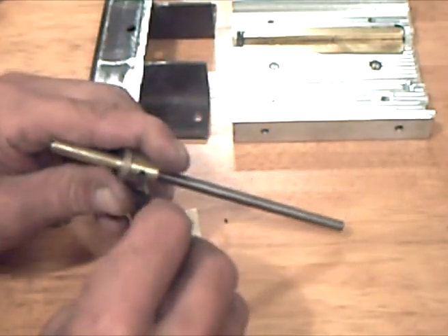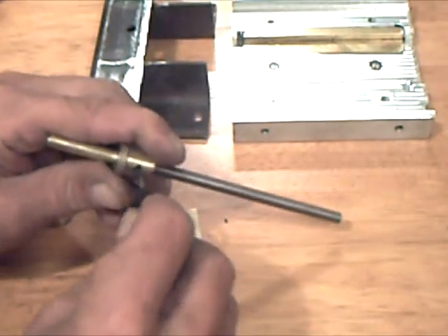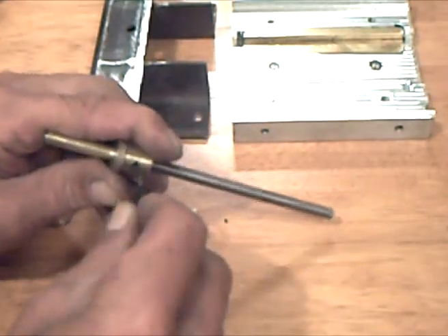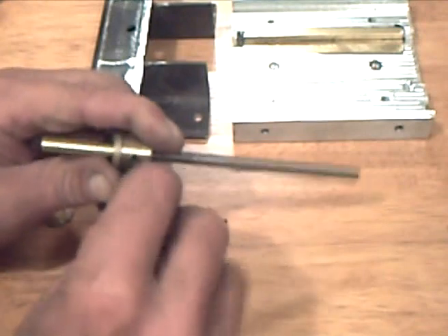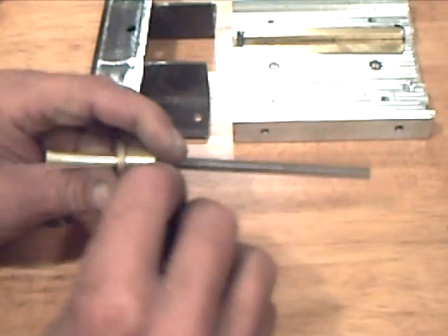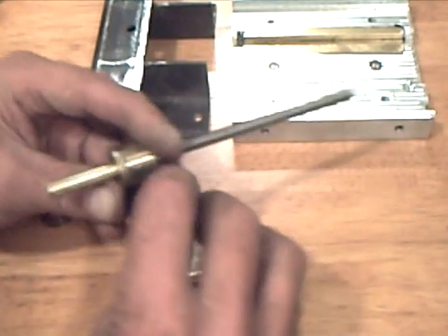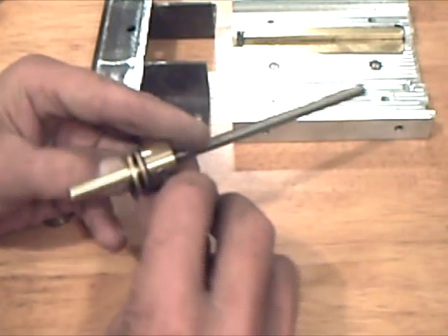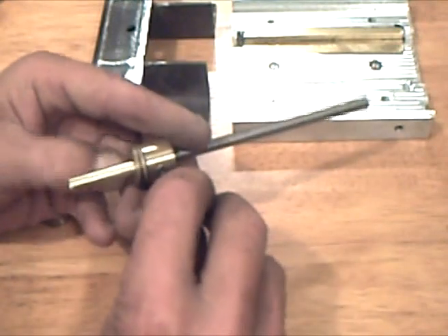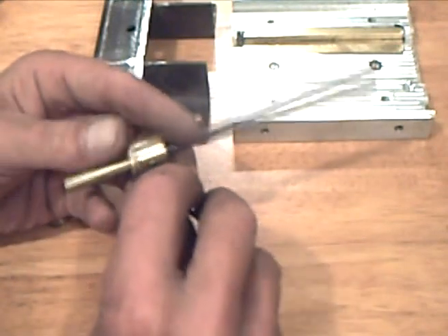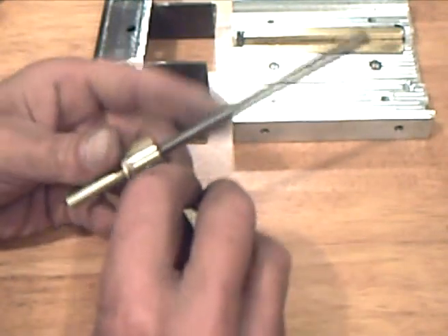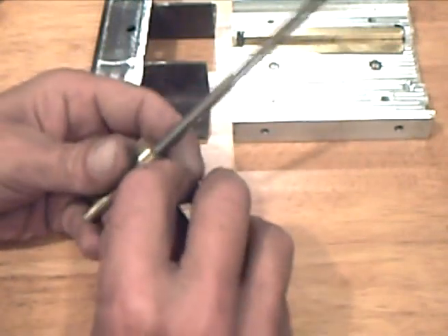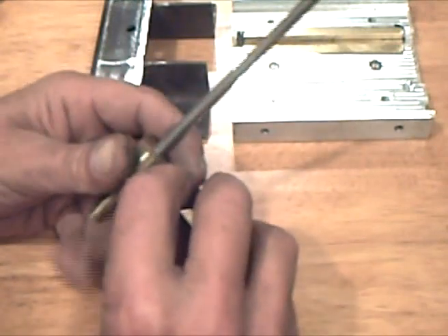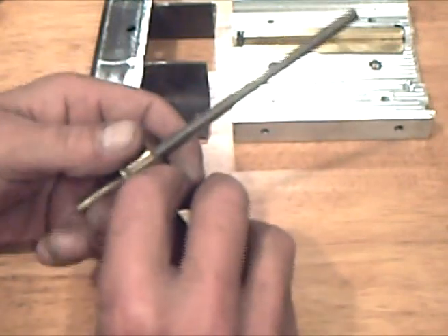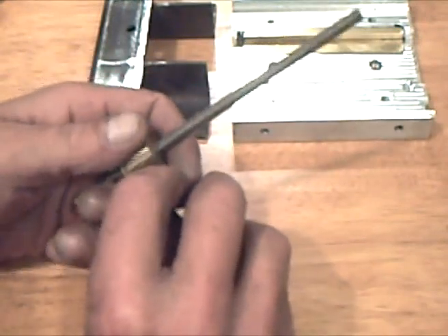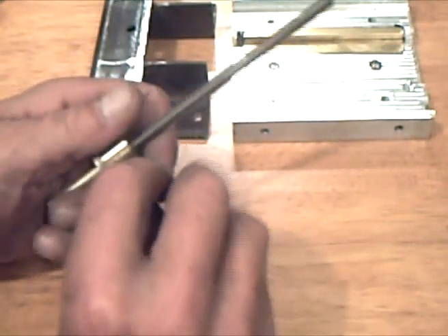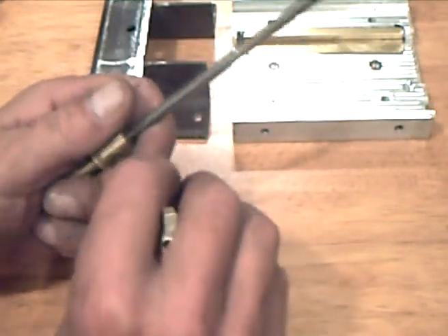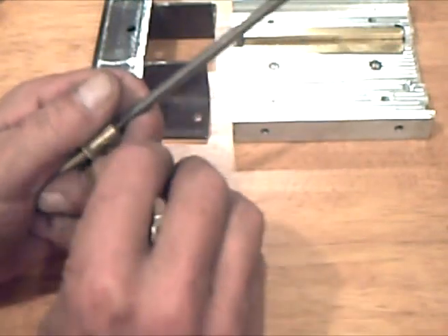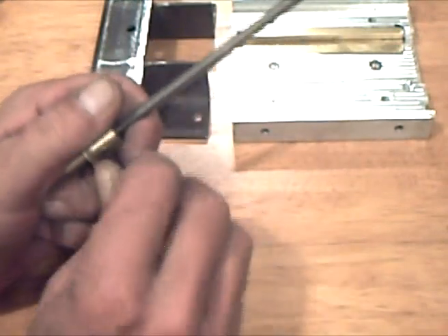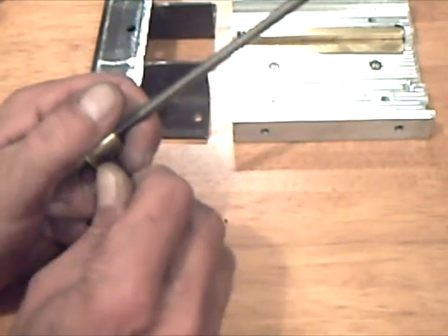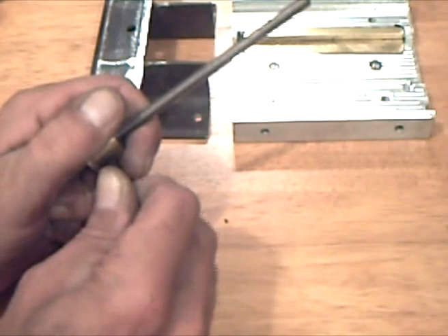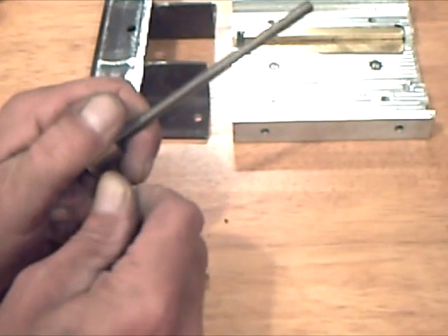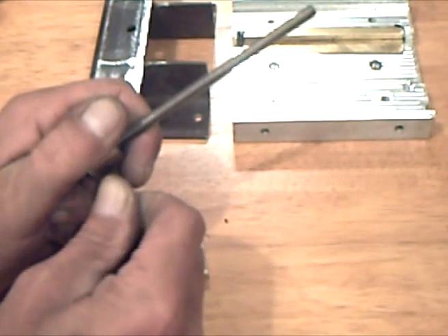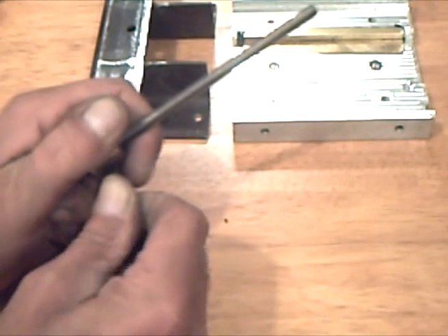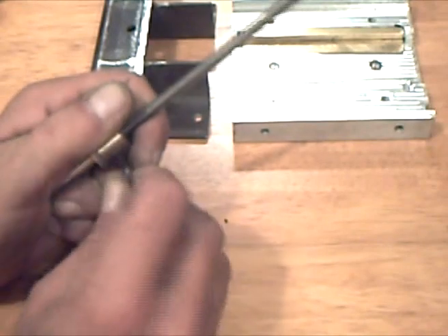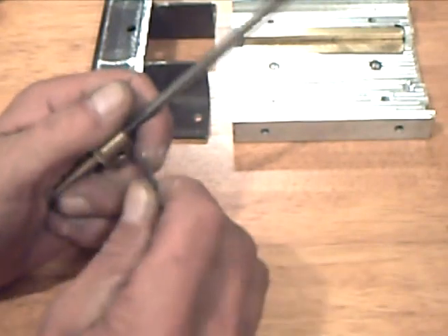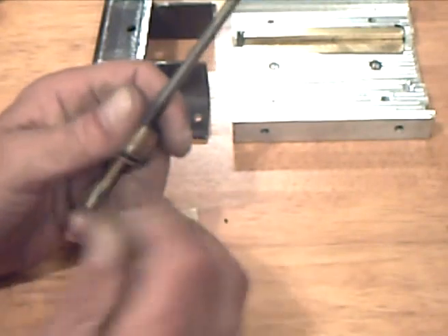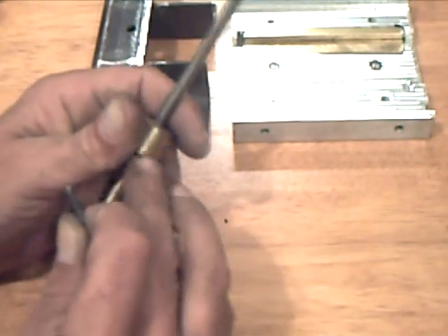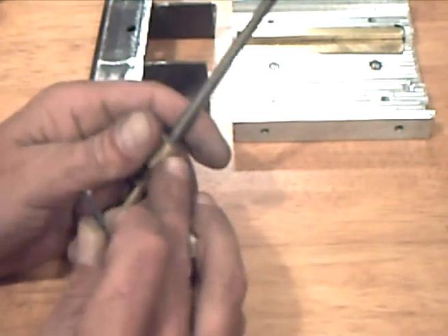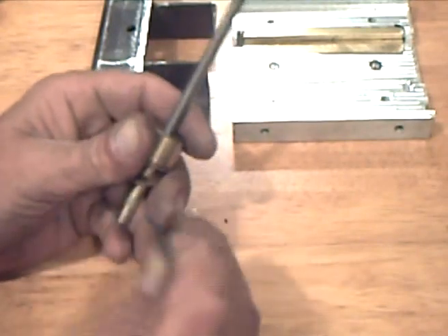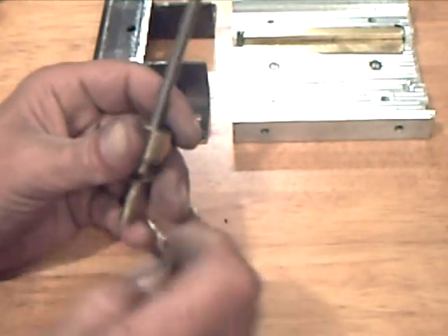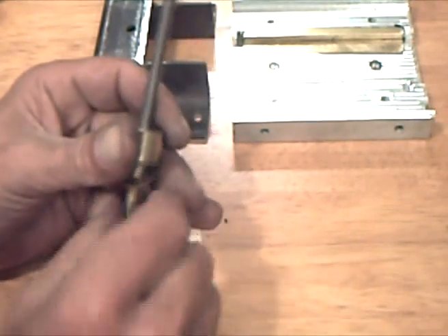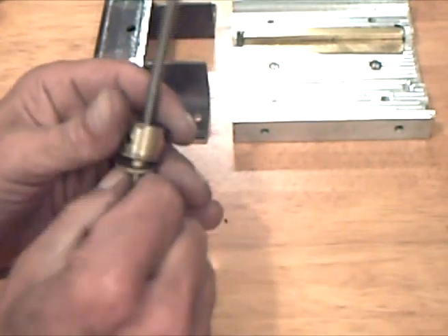The assembly can now be securely assembled by tightening the set screws. It's going nowhere now.